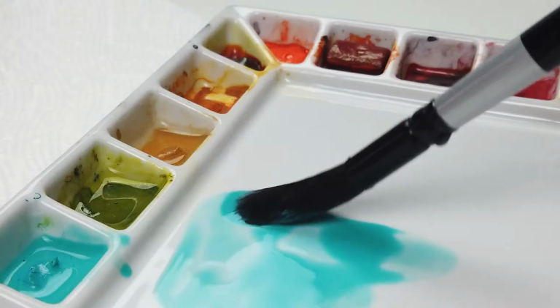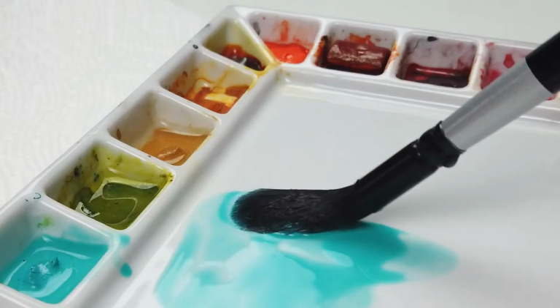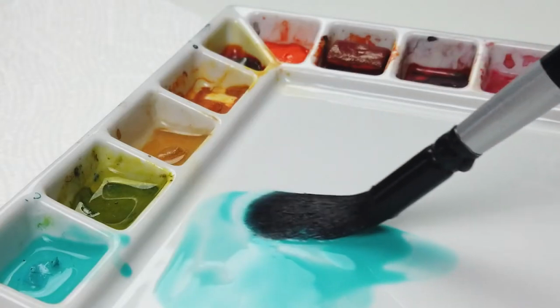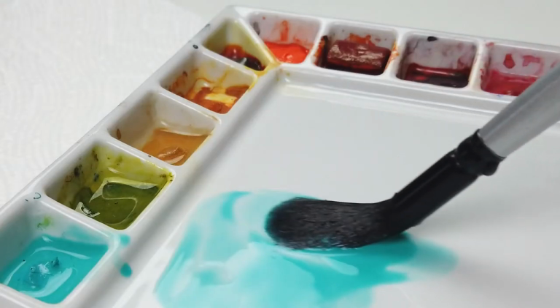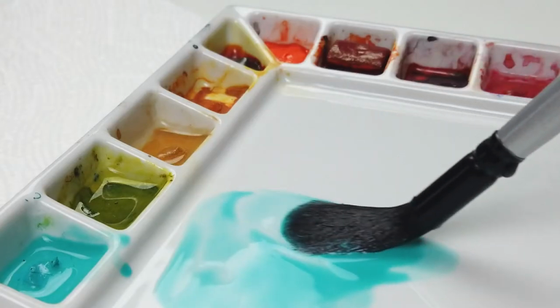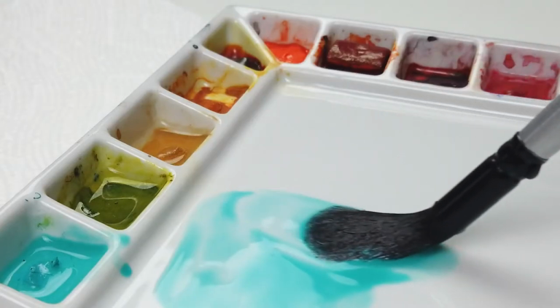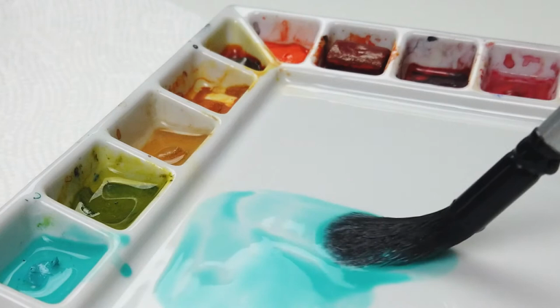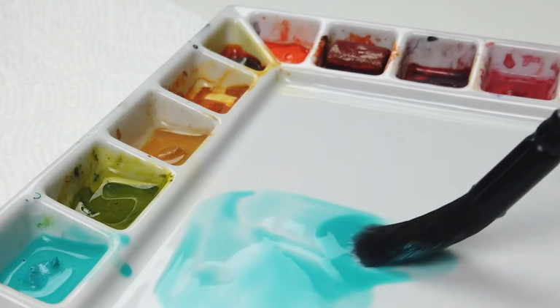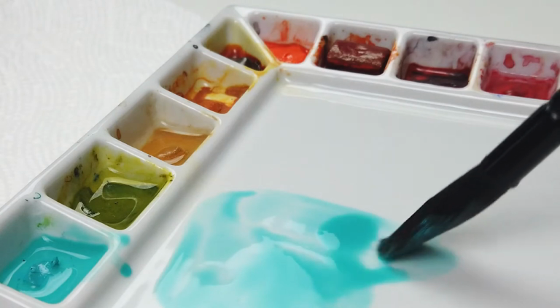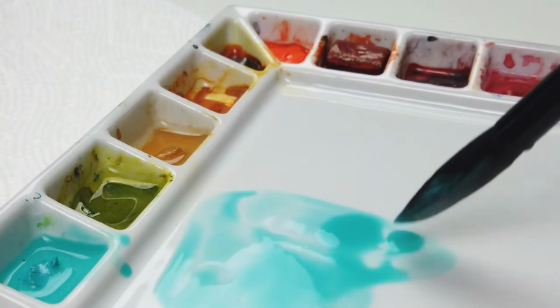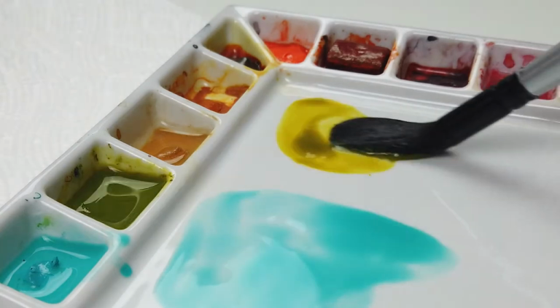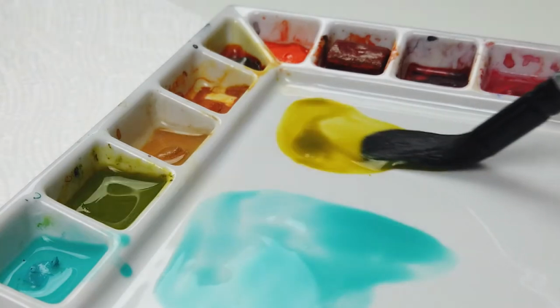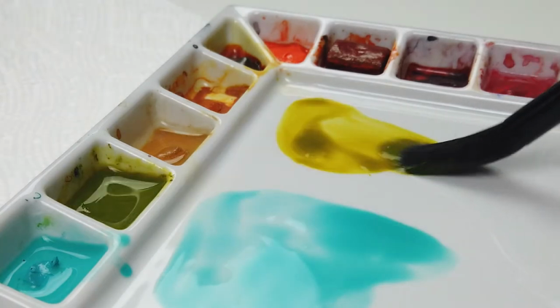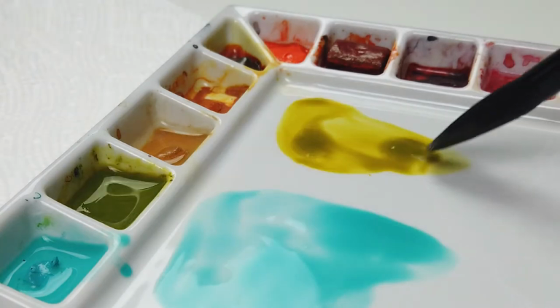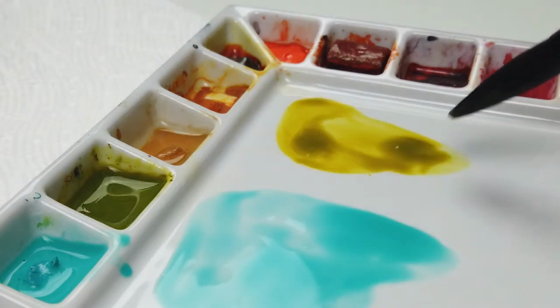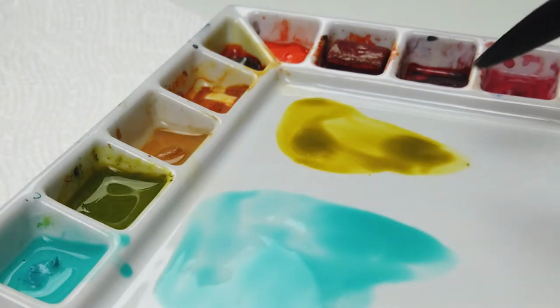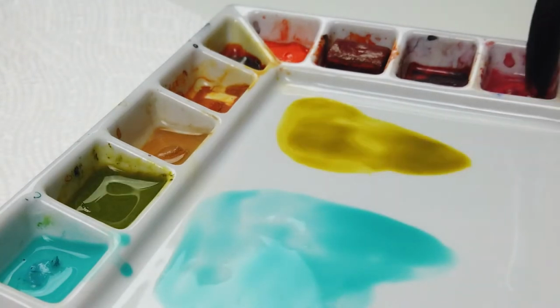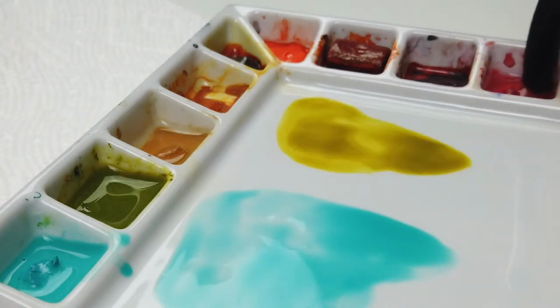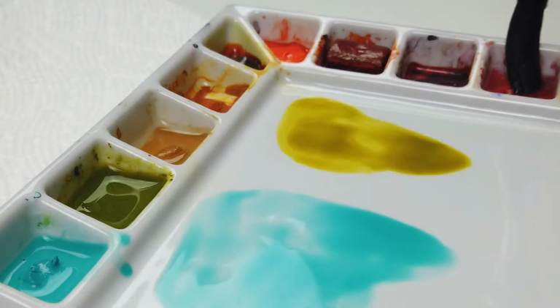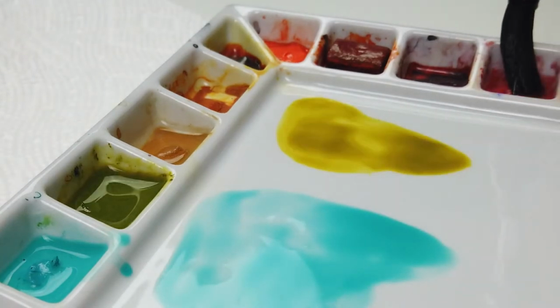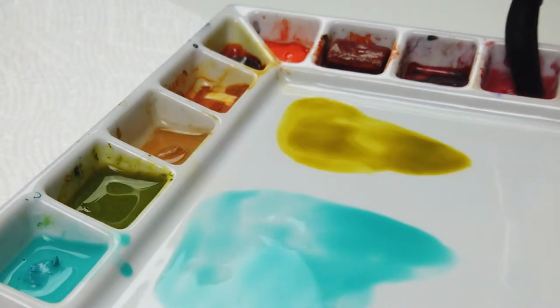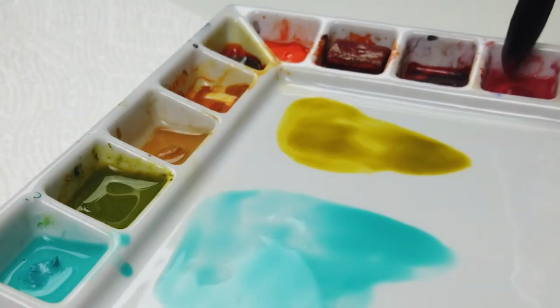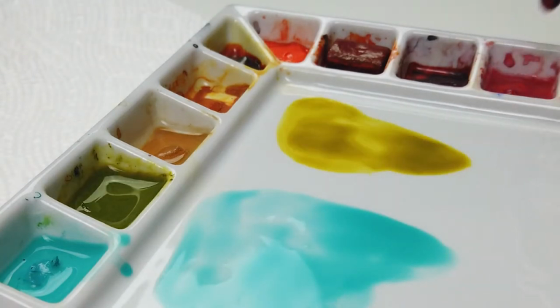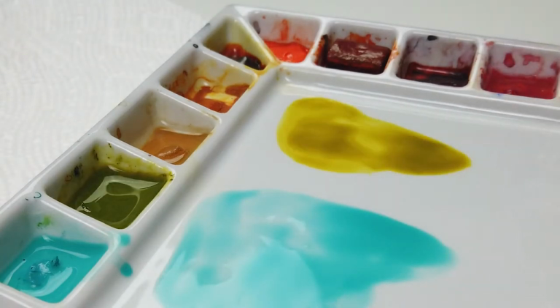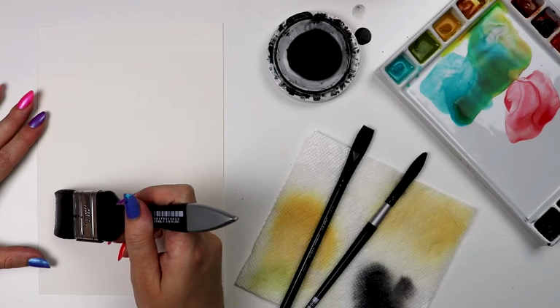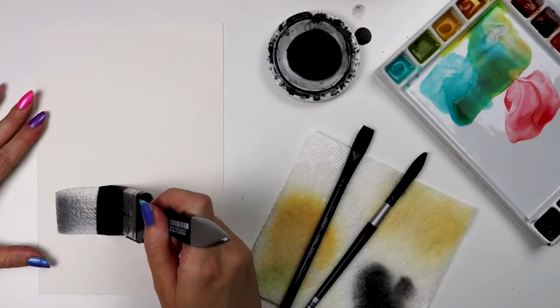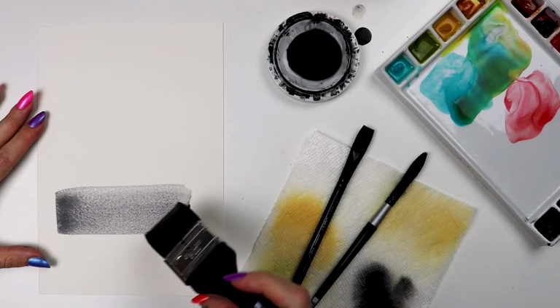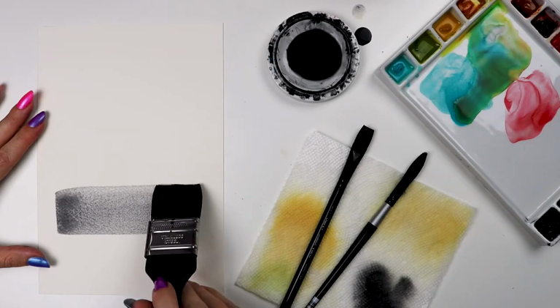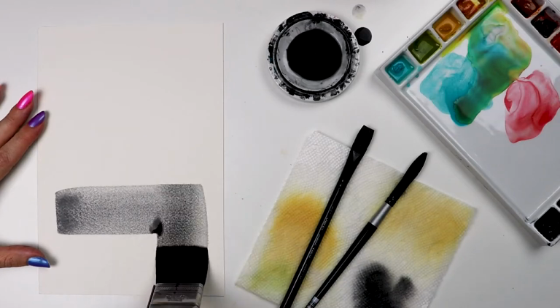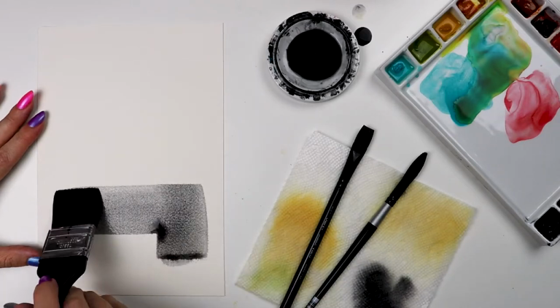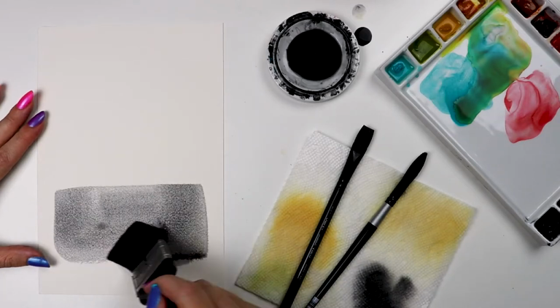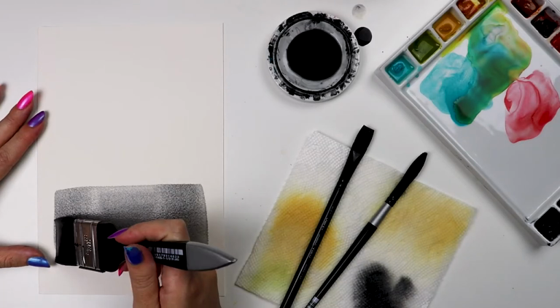While this bundle has the watercolorist in mind, black velvets can be used with gouache, fluid or soft-bodied acrylics, inks, and dyes.